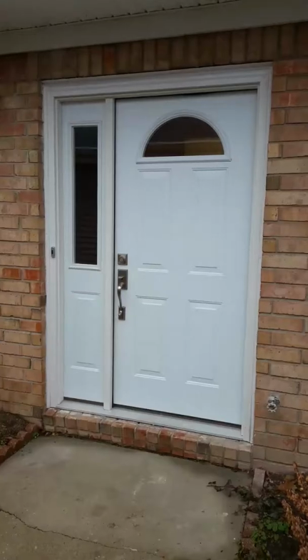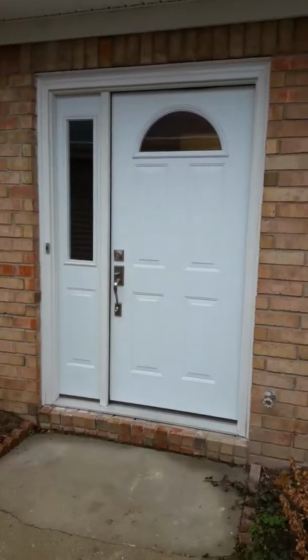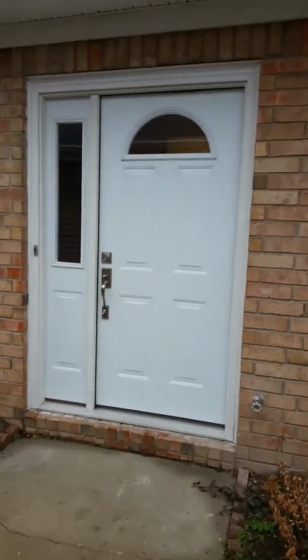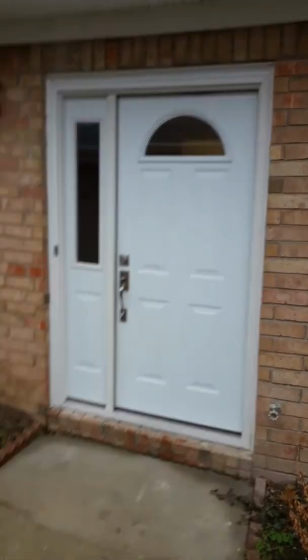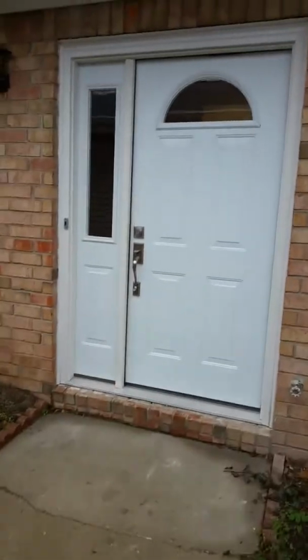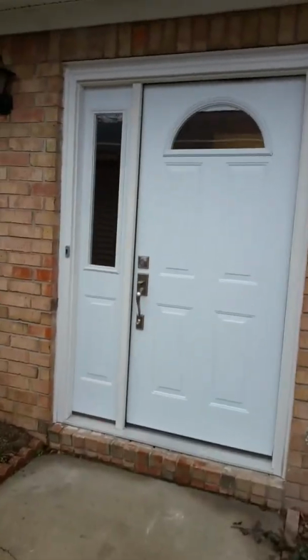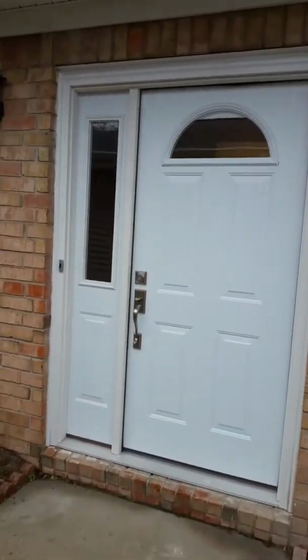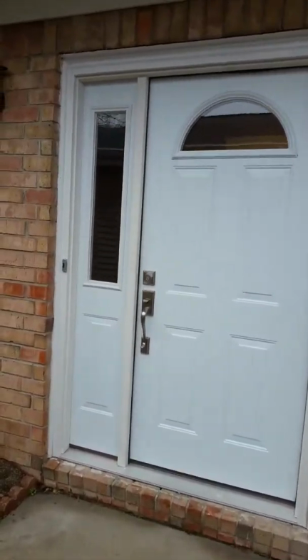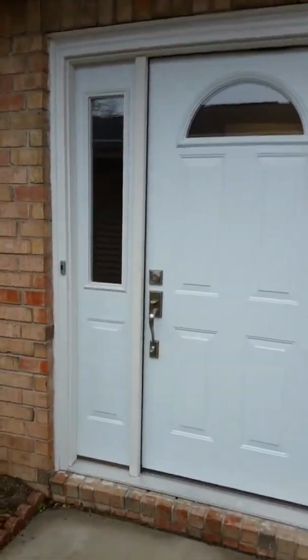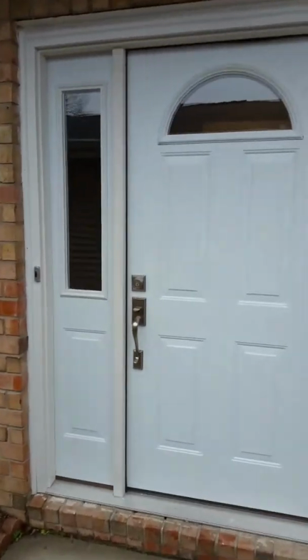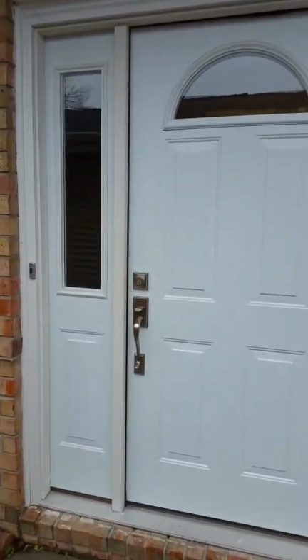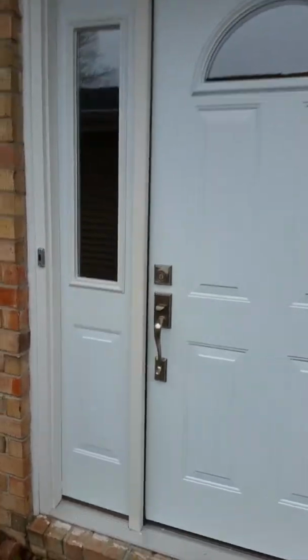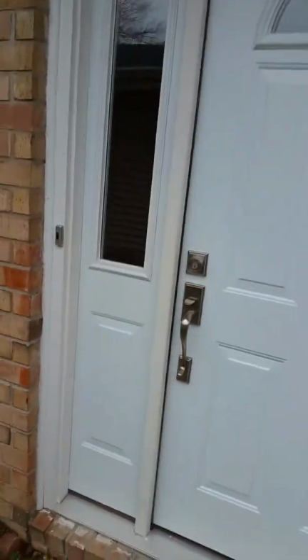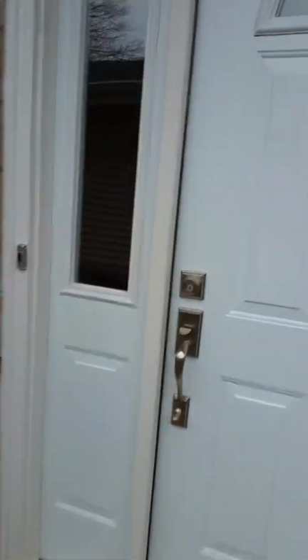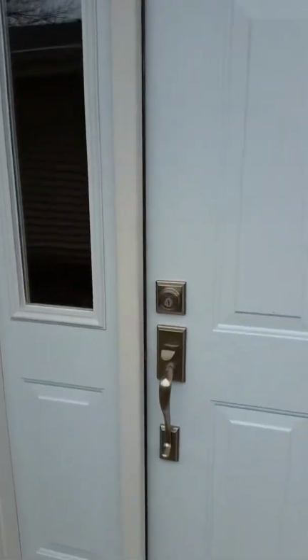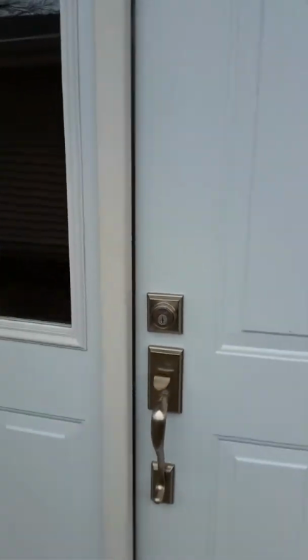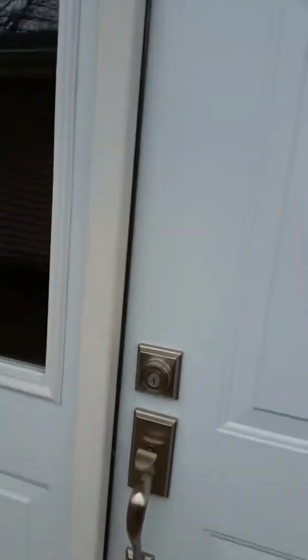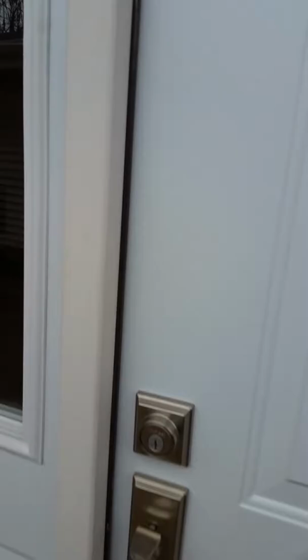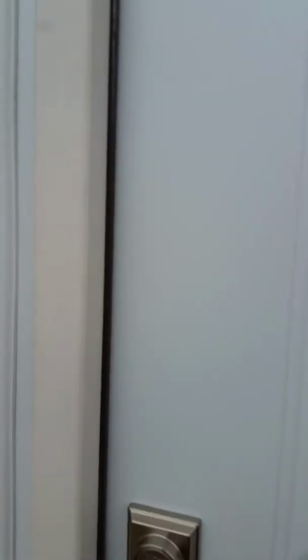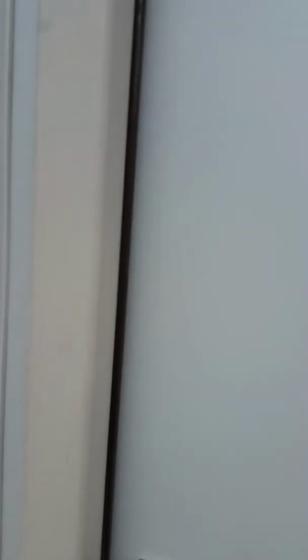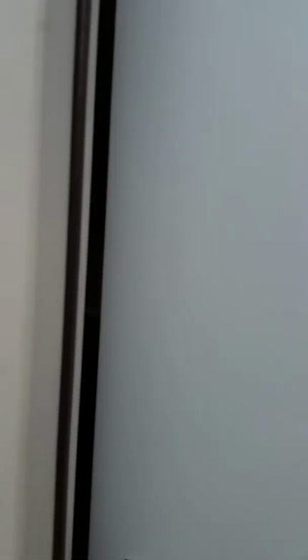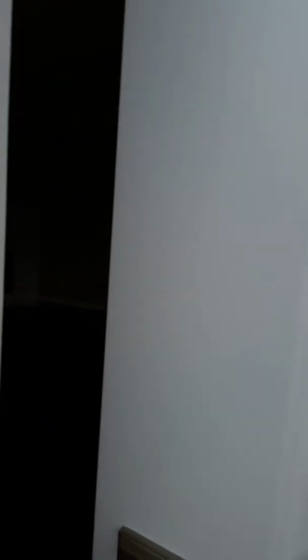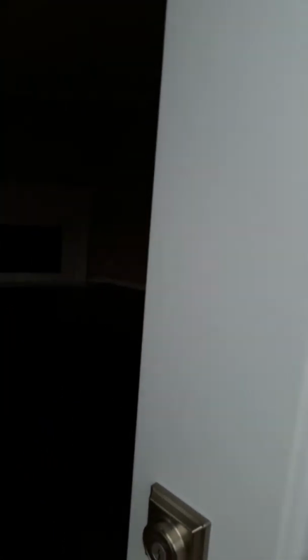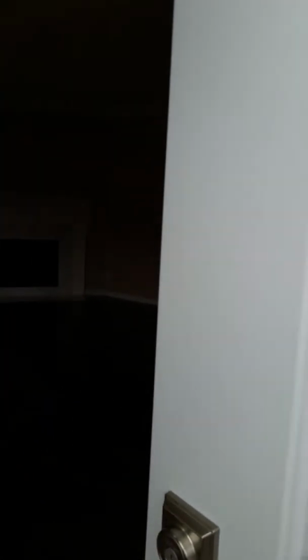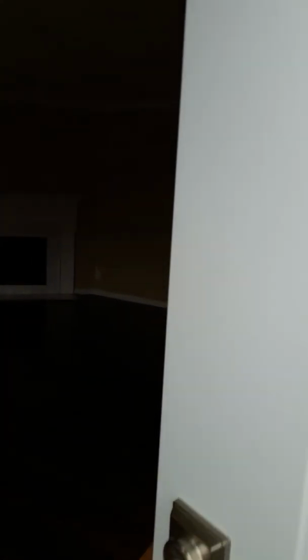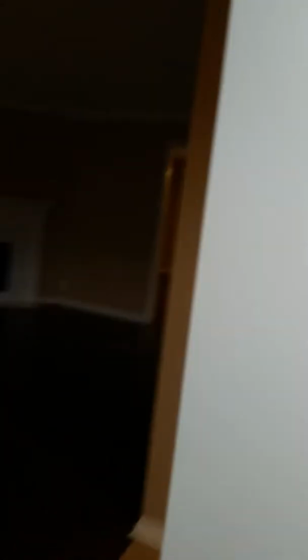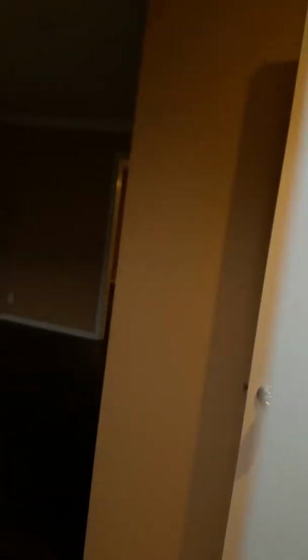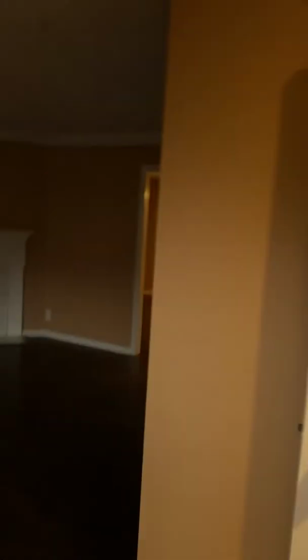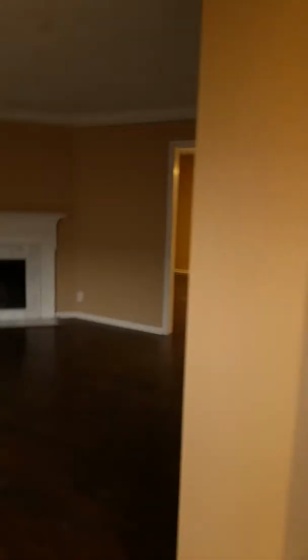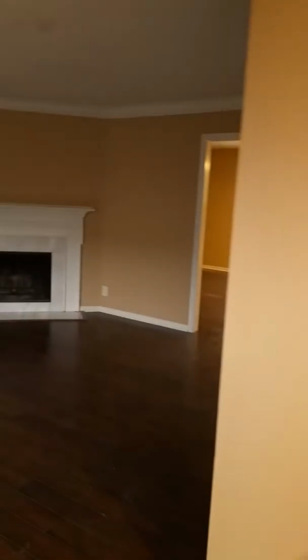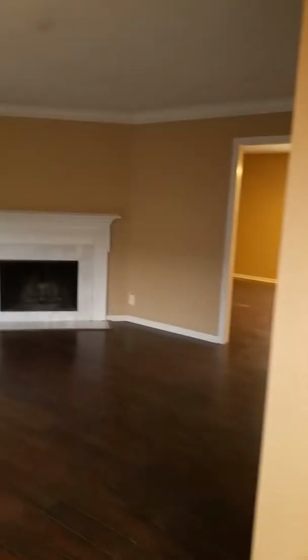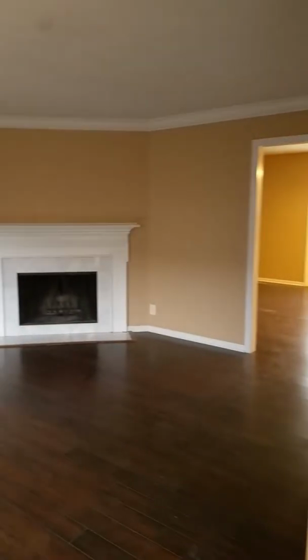Here we are at 7634 Vintage Court. We're going into the front door — it's a brand new front door. It also has a brand new garage door and a garage door opener.